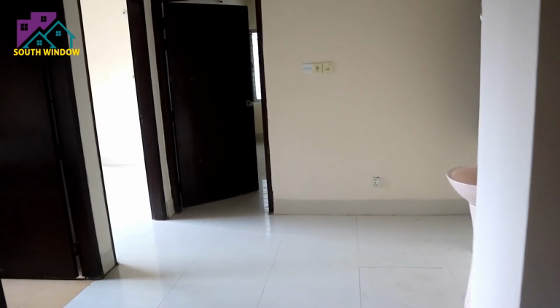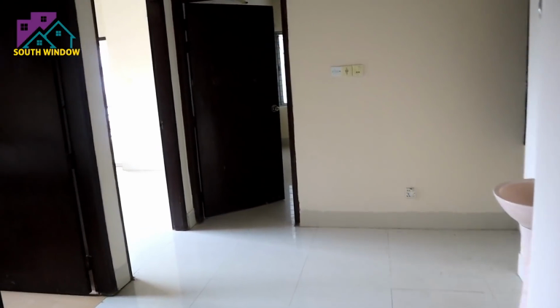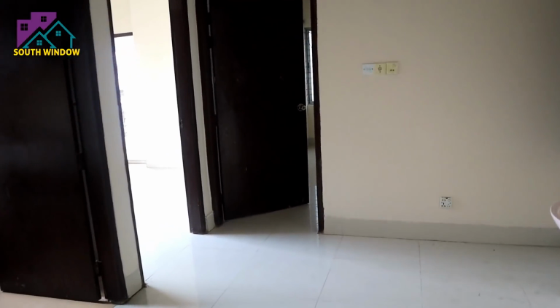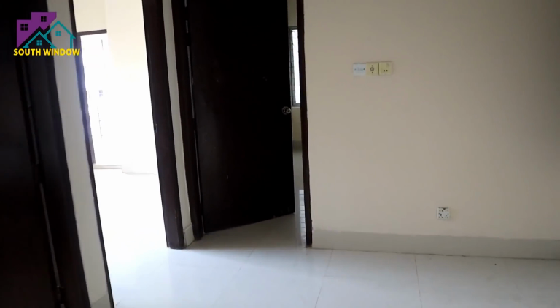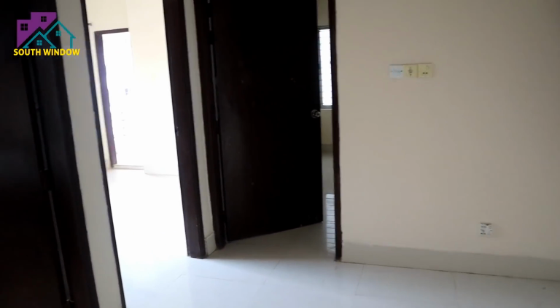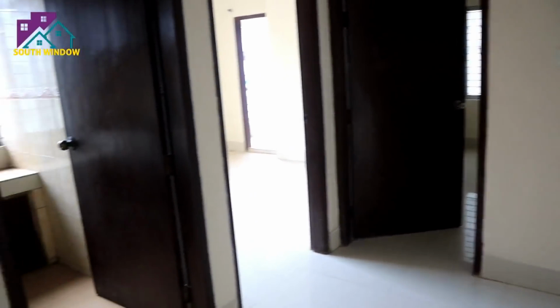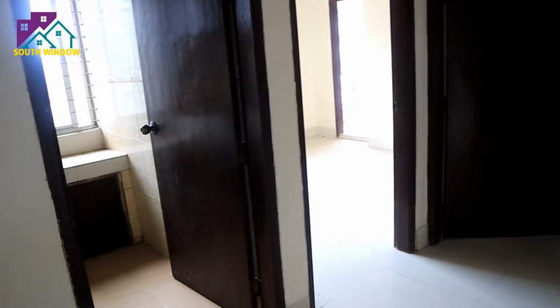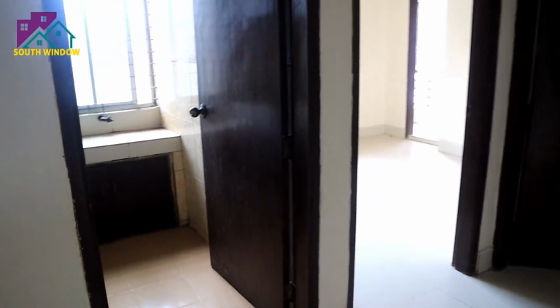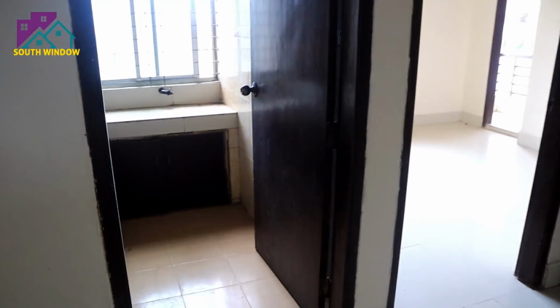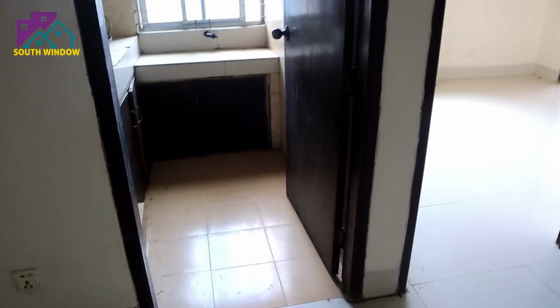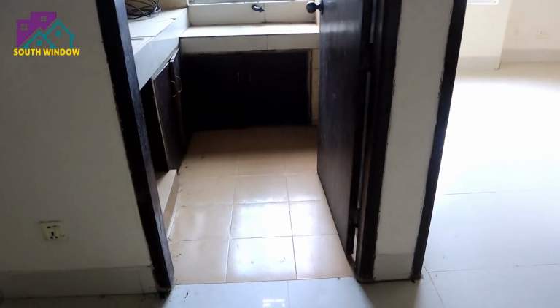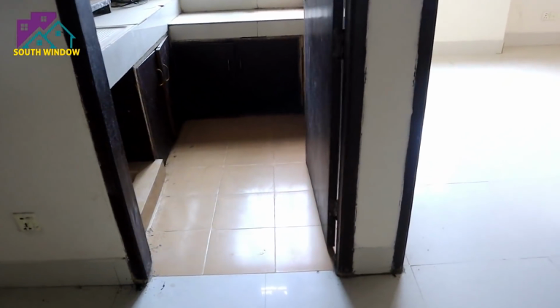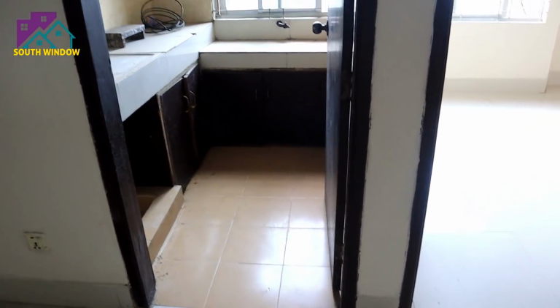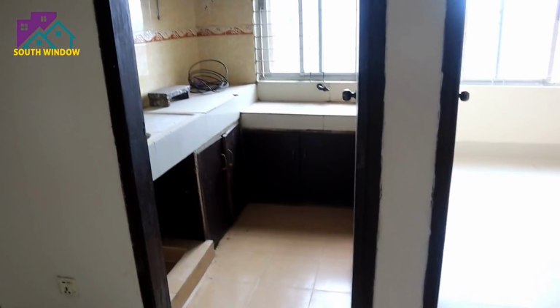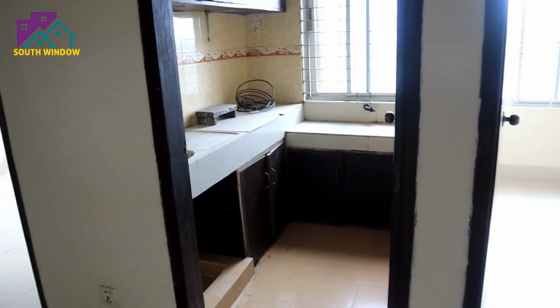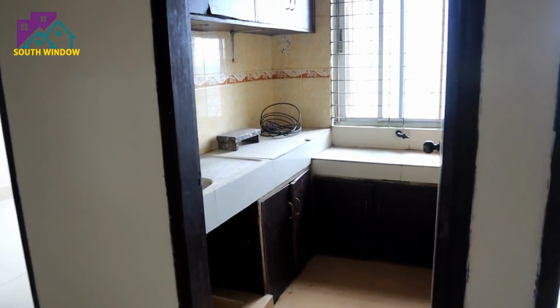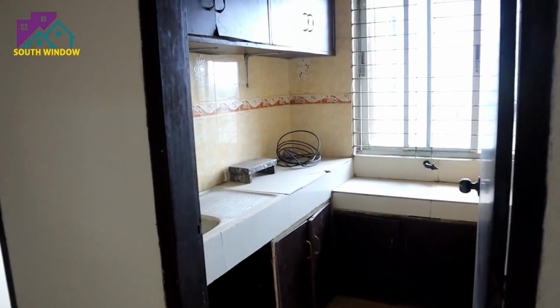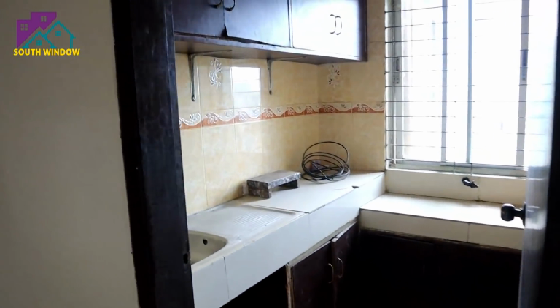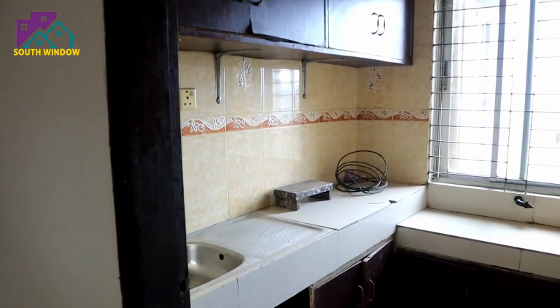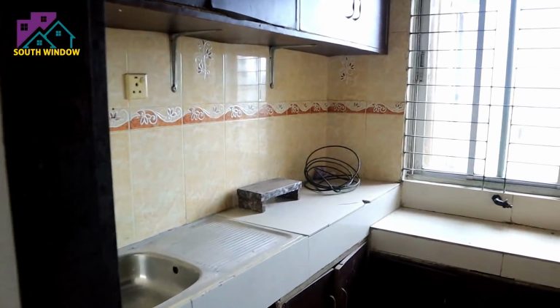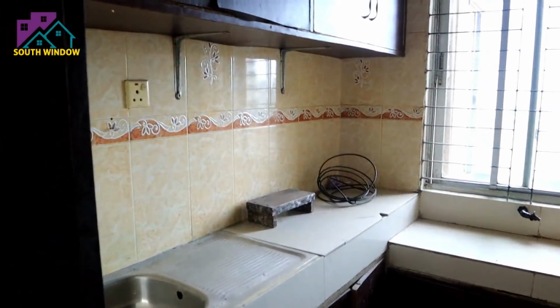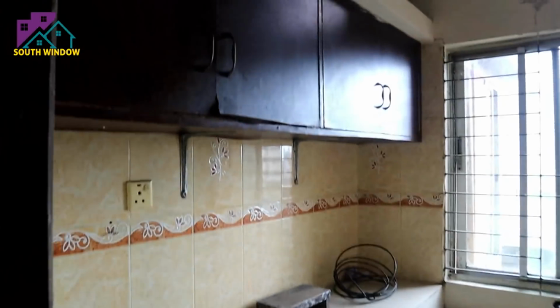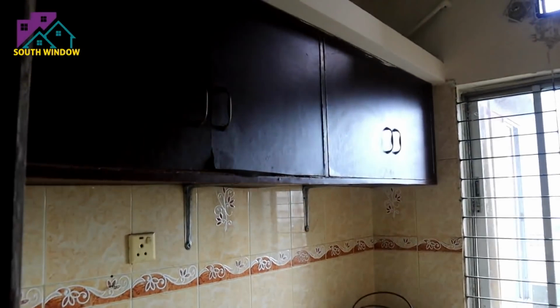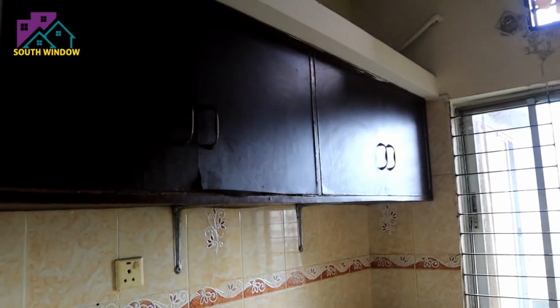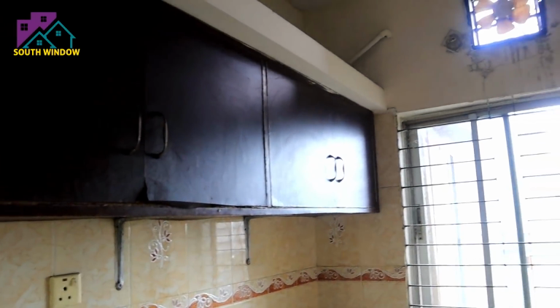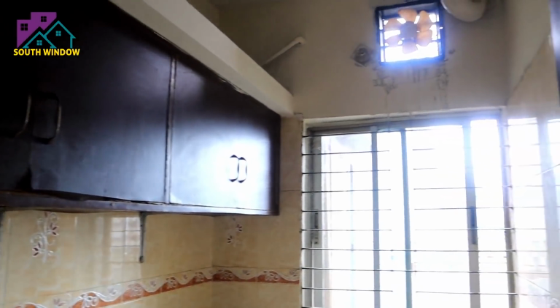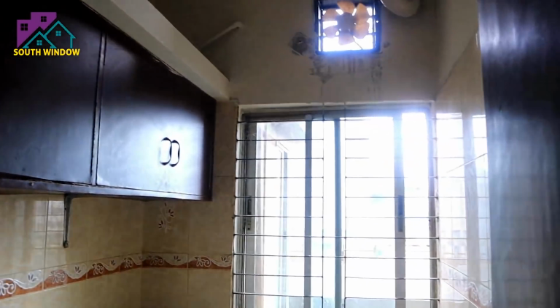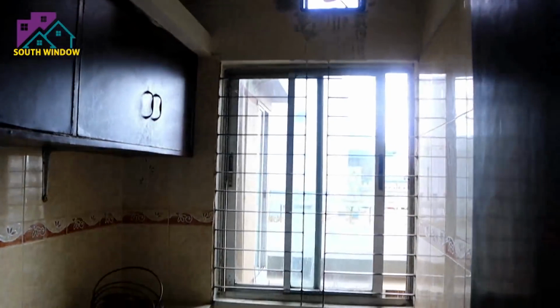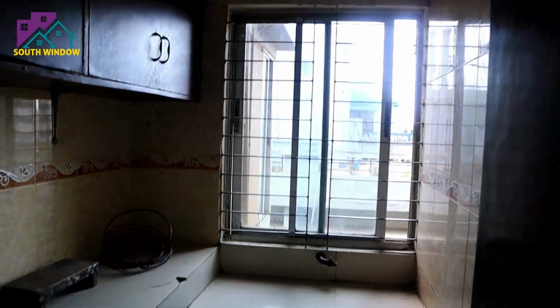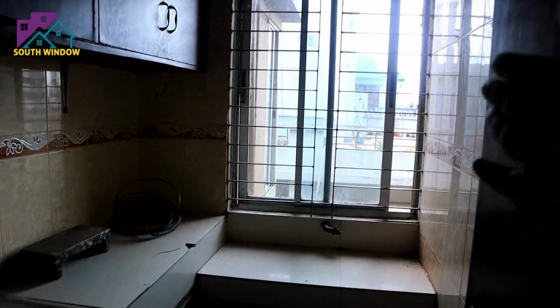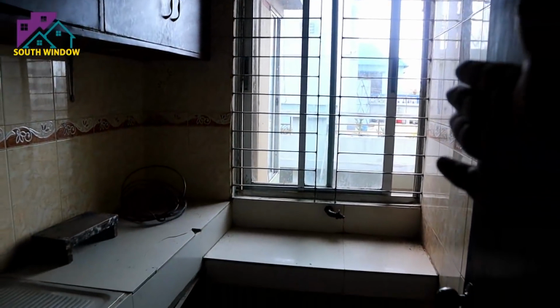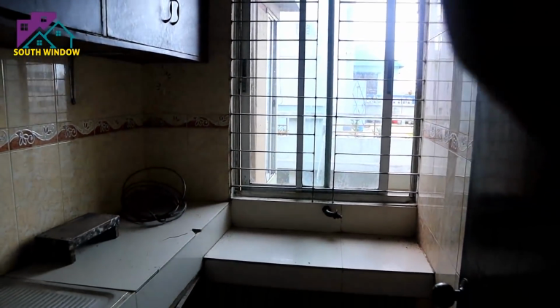Let's go to the kitchen room. Here is the kitchen room. There is a space, there is a cabinet. You can see the front side of the kitchen.